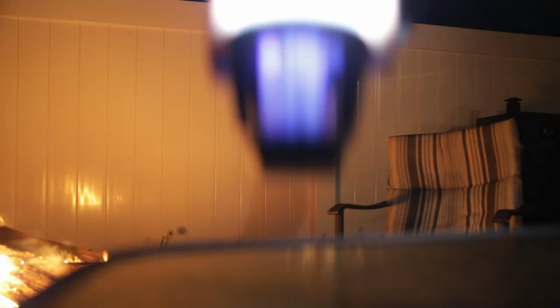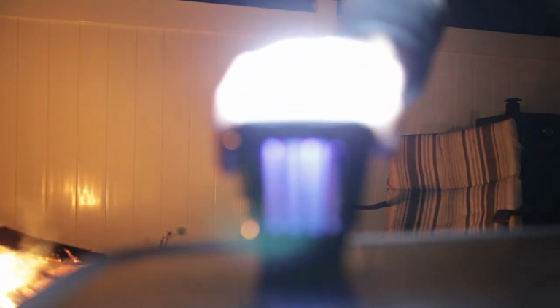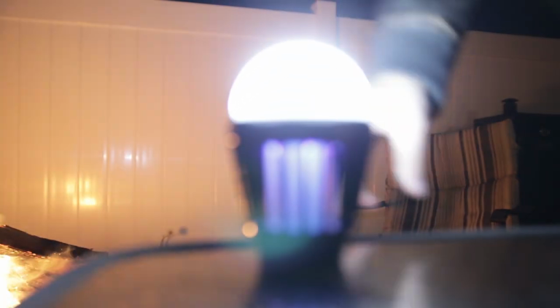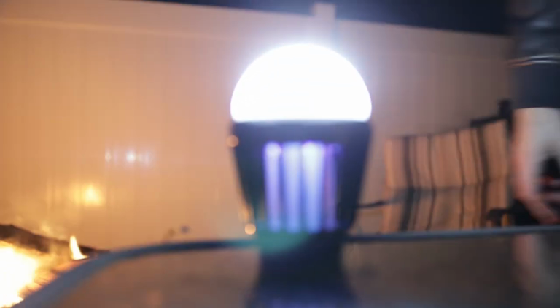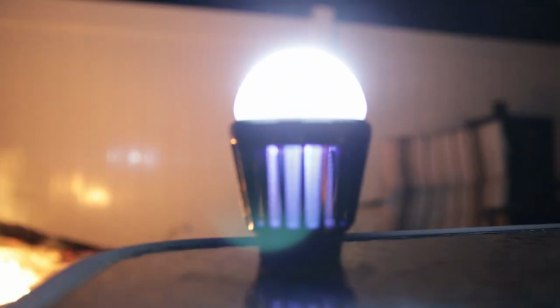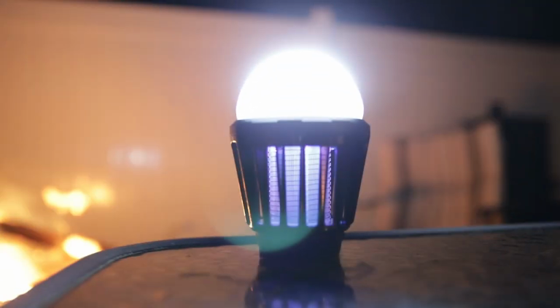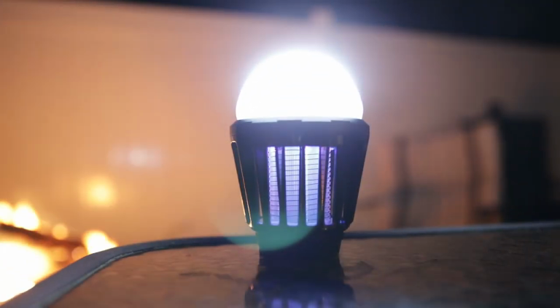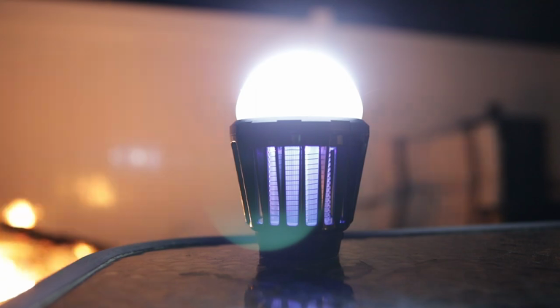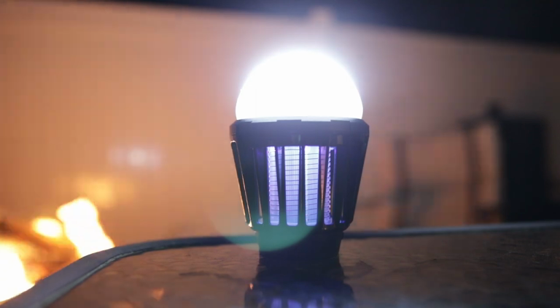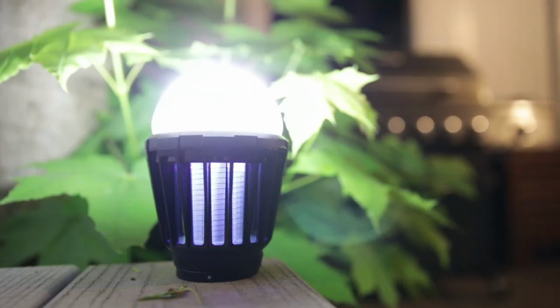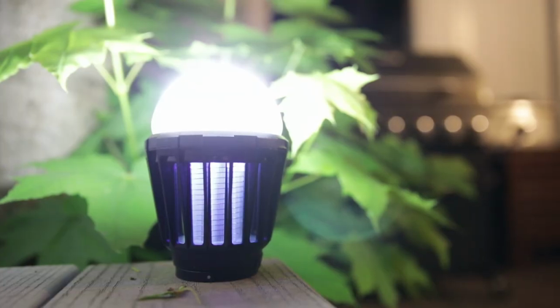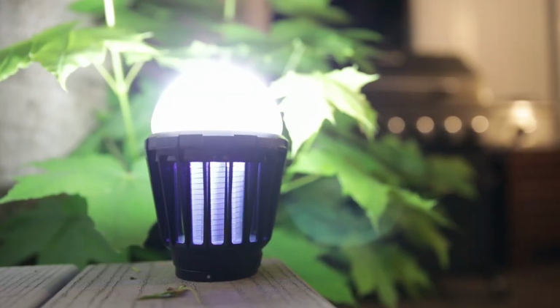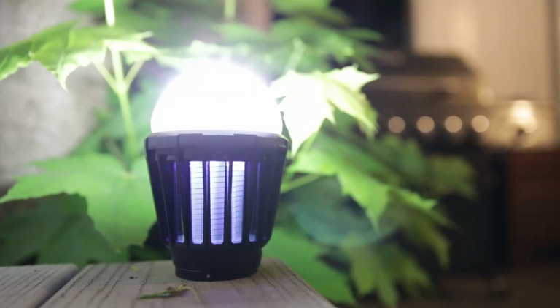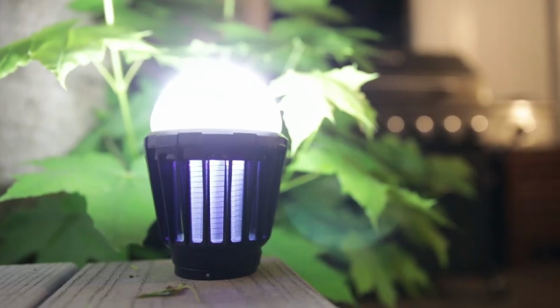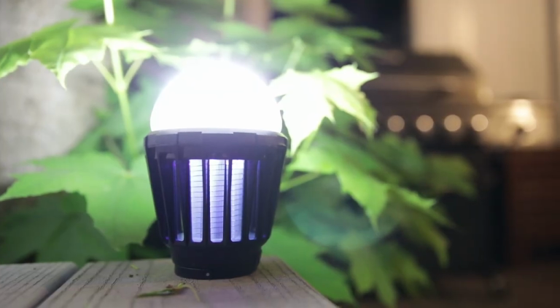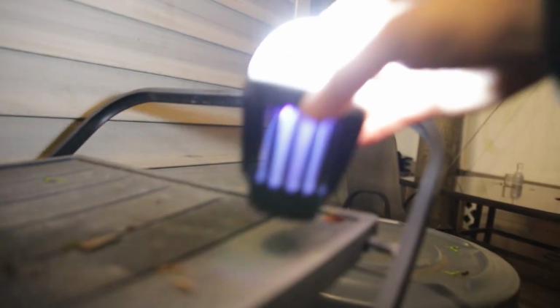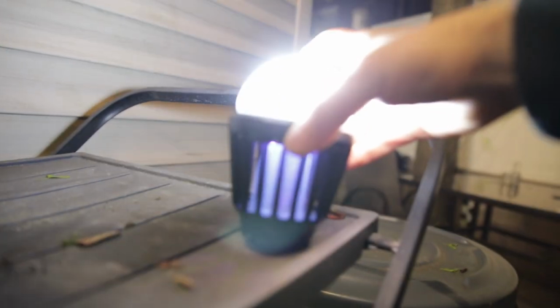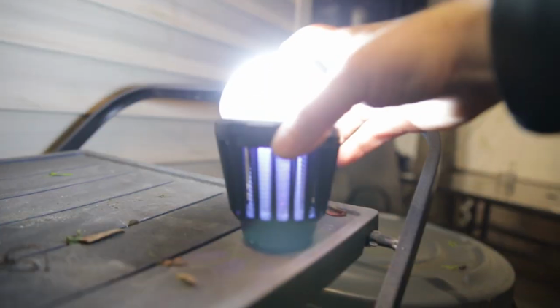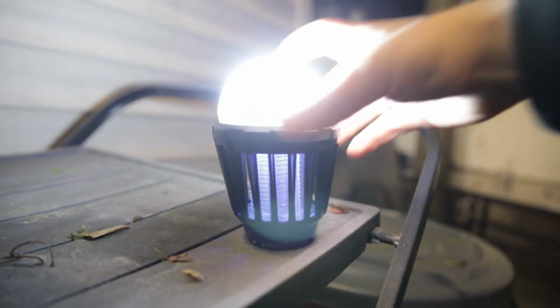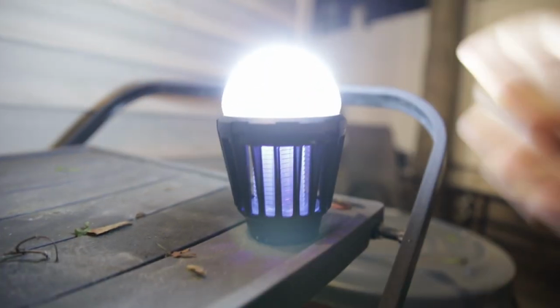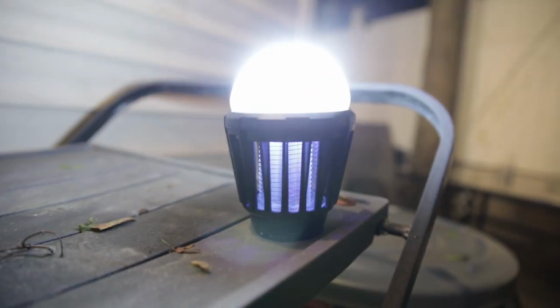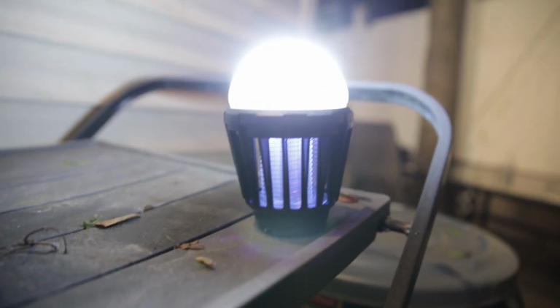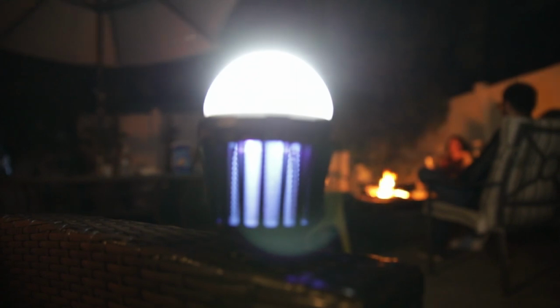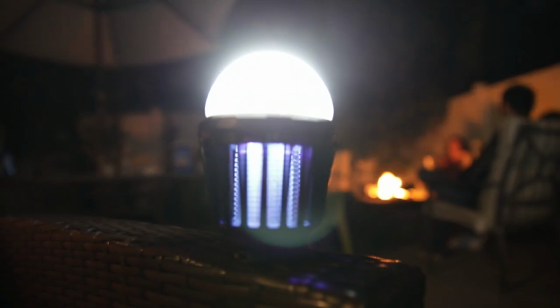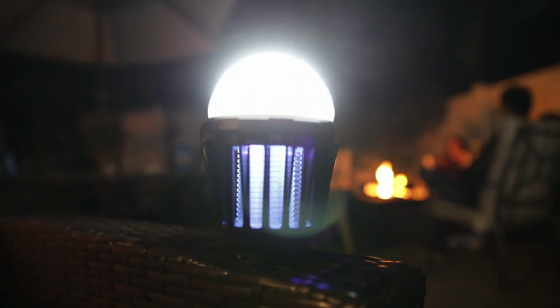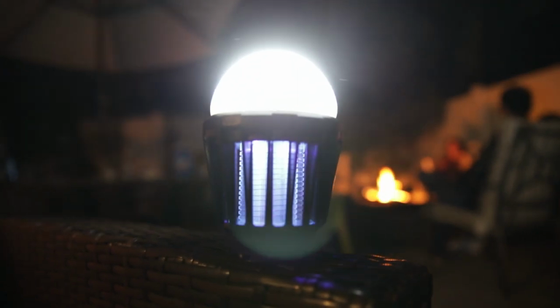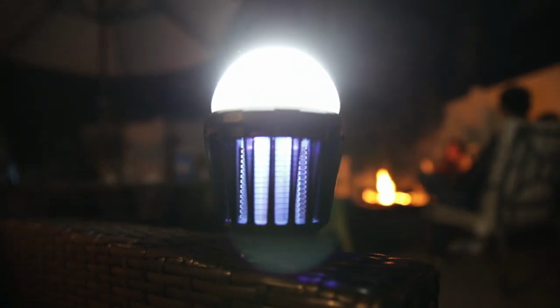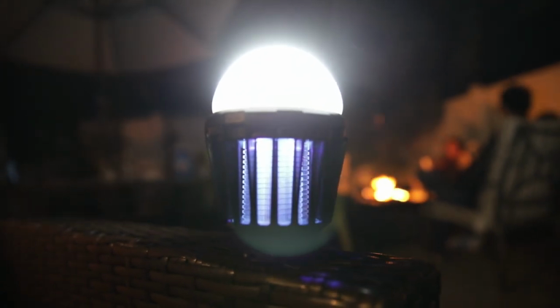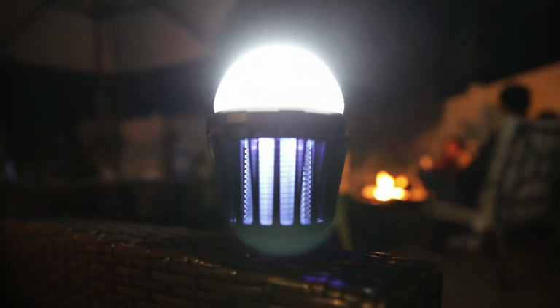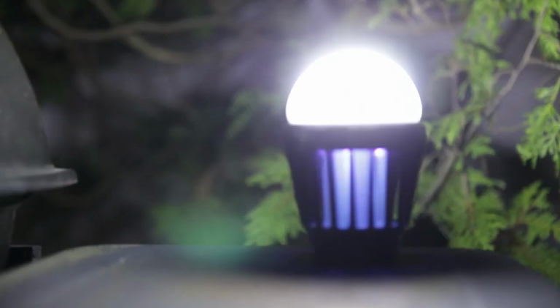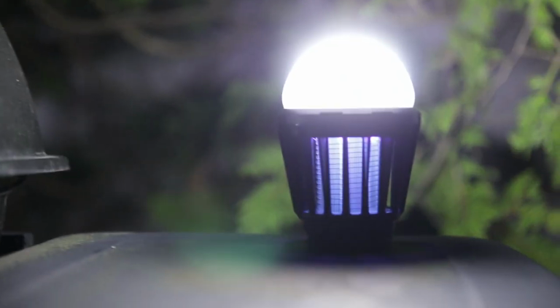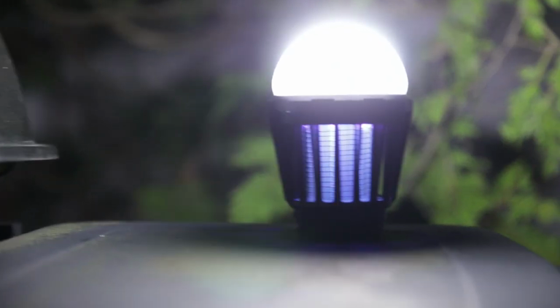Introducing the Zapper Lantern from Wisely Products — rechargeable, portable, reliable. The Wisely Zapper Lantern is the safe and effective way to remove mosquitoes and other flying bugs.